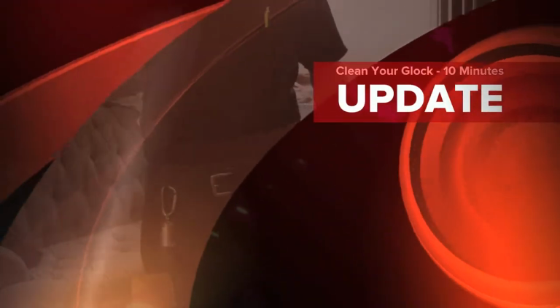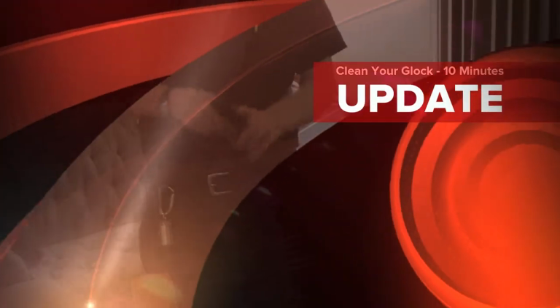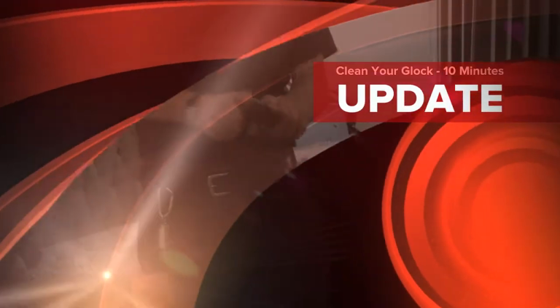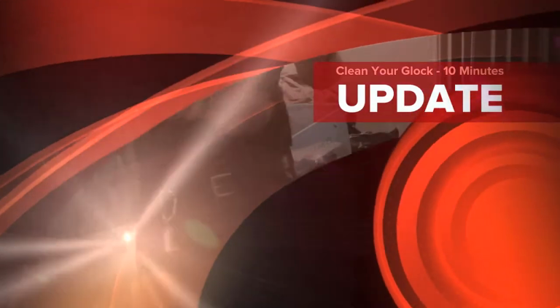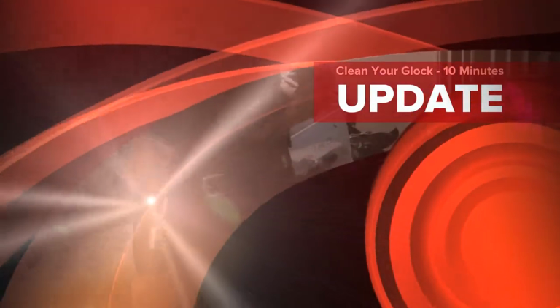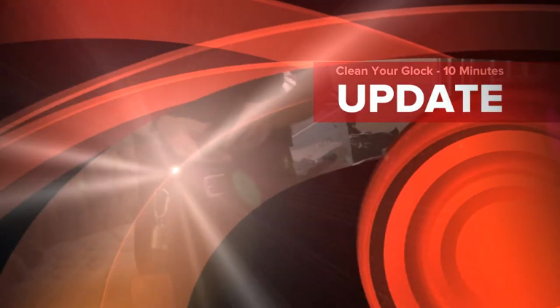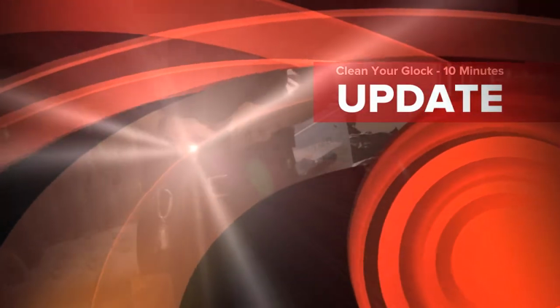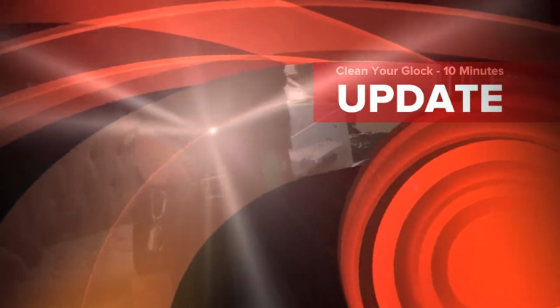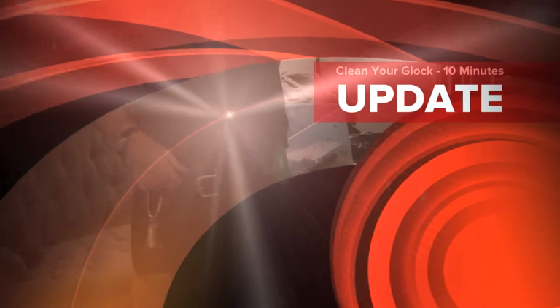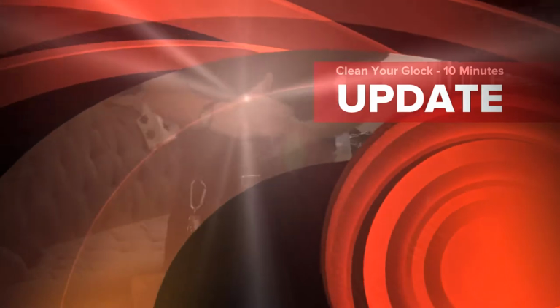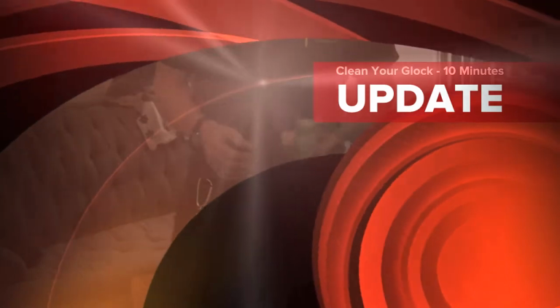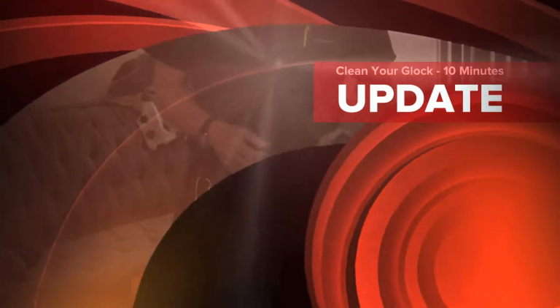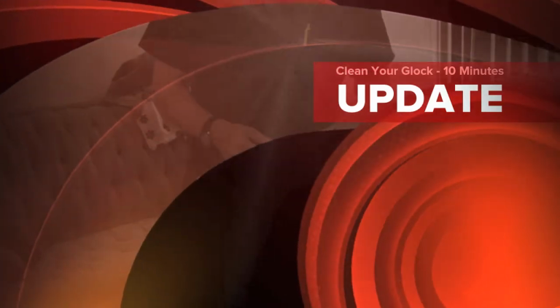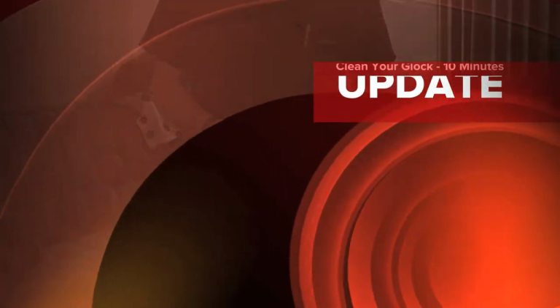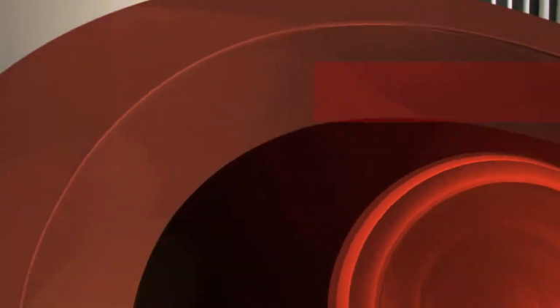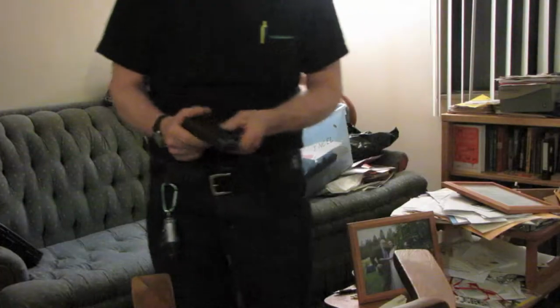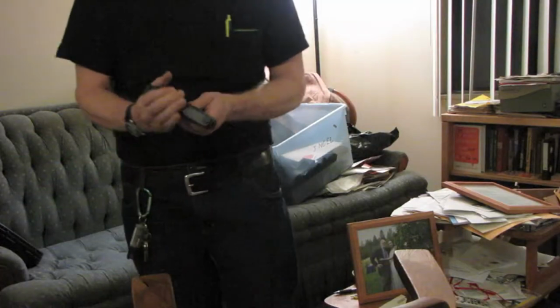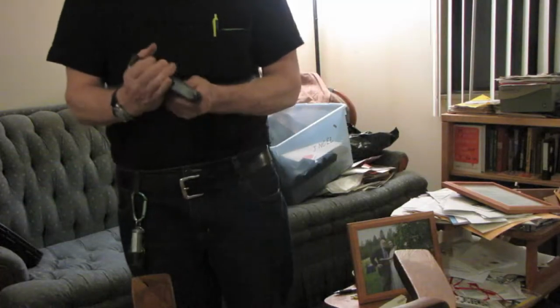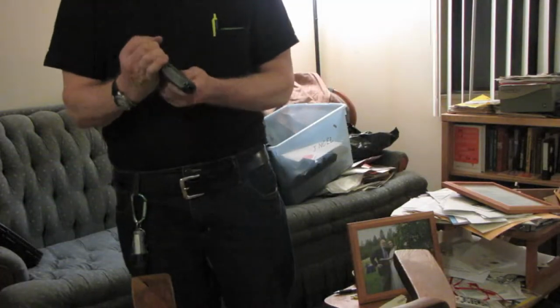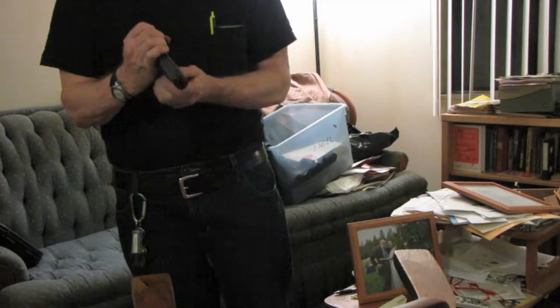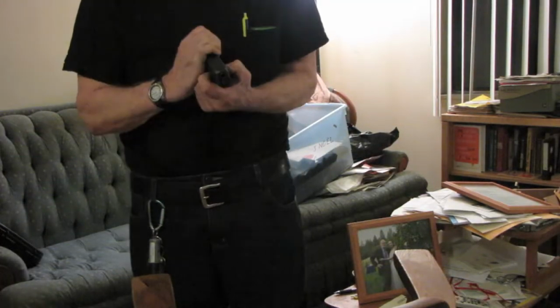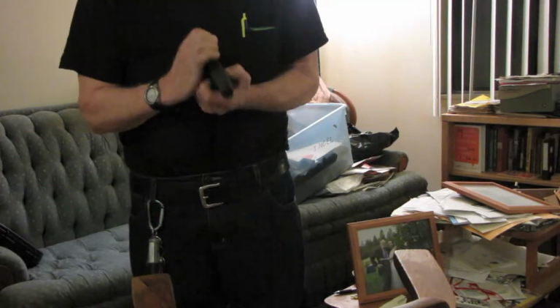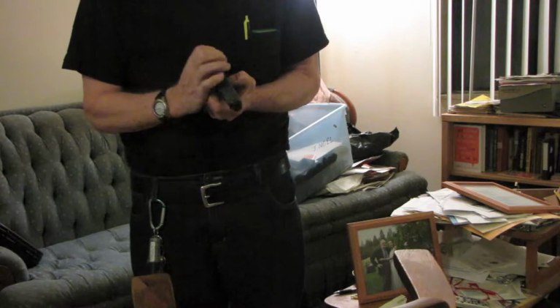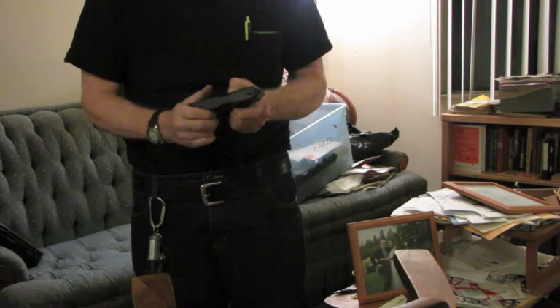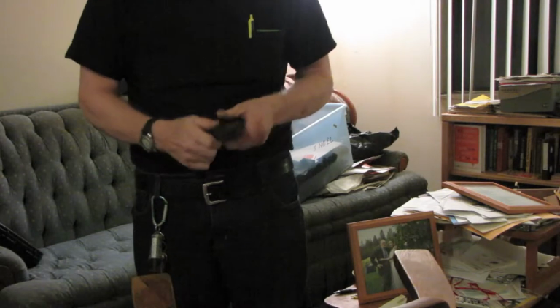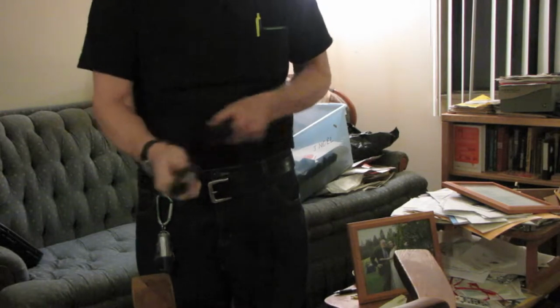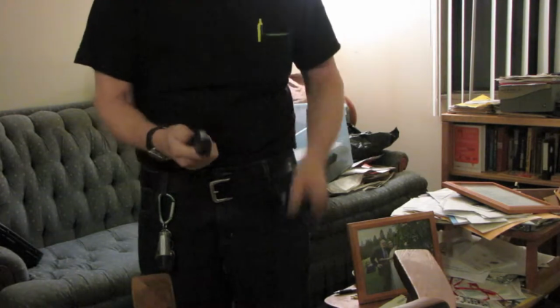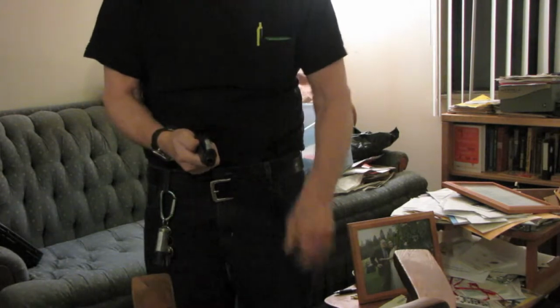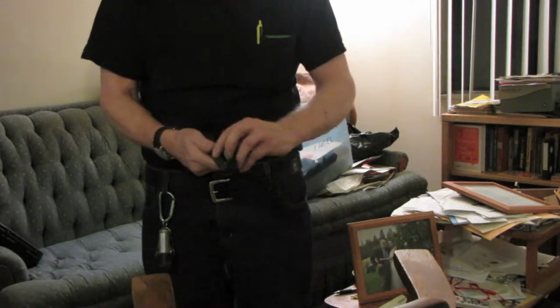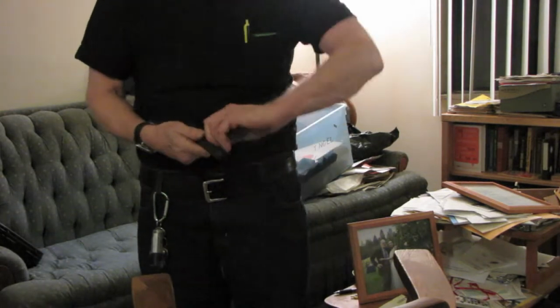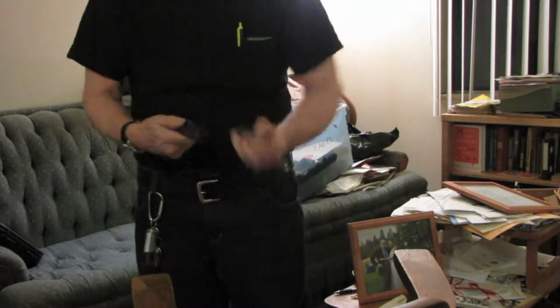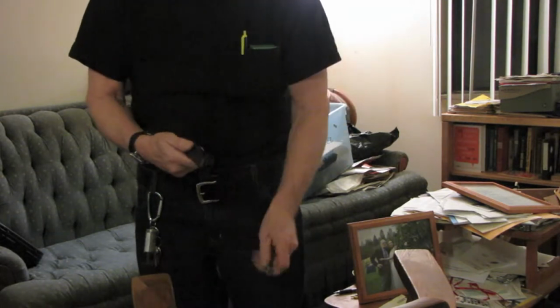This is our Glock pistol — a friend, like all Glock pistols. It's a Glock 26, and I'm going to disassemble and clean it for you in this video.